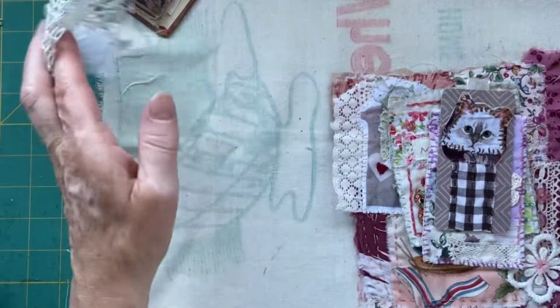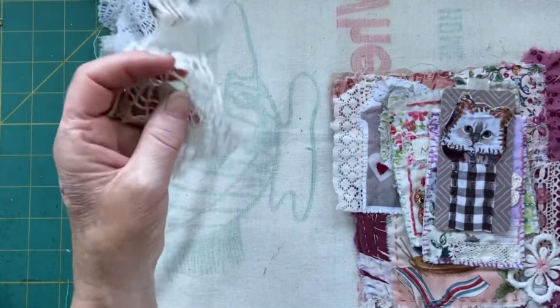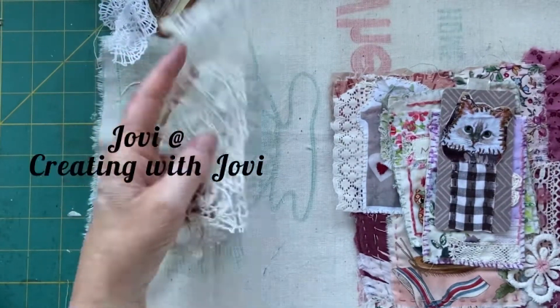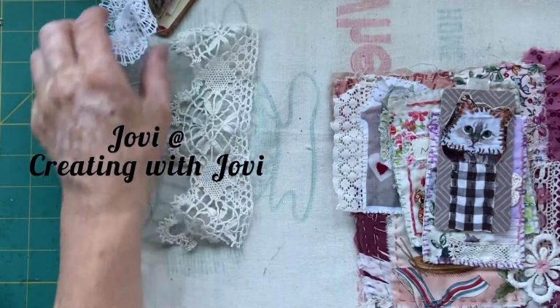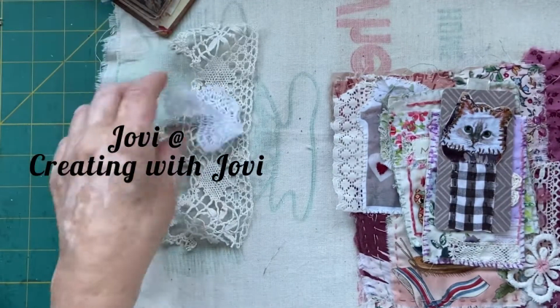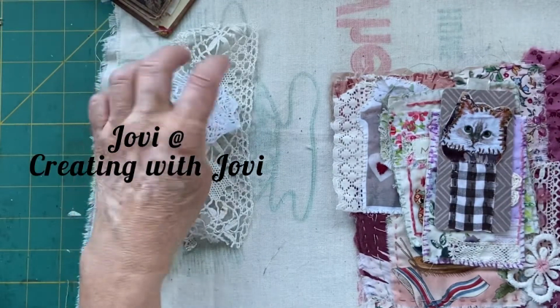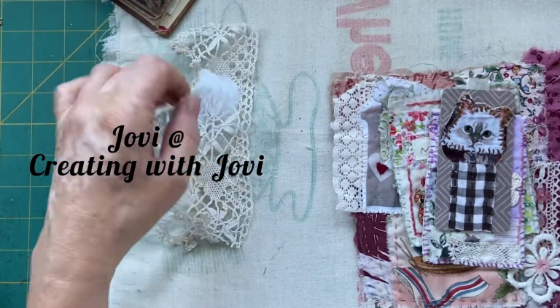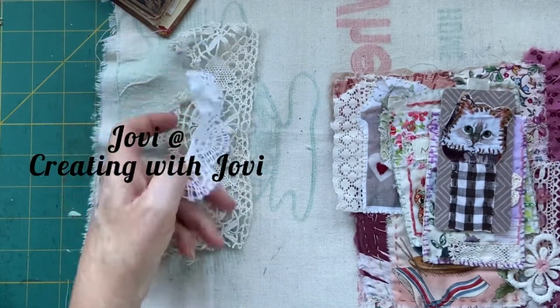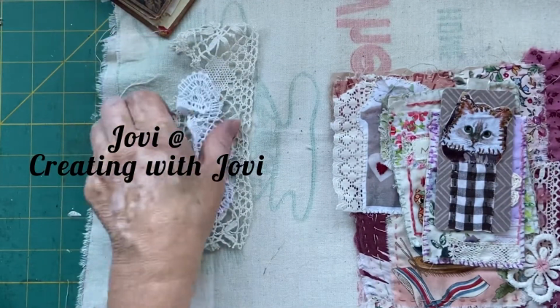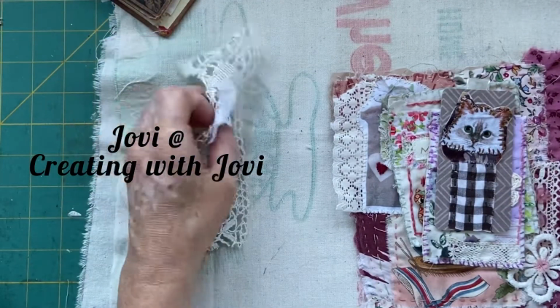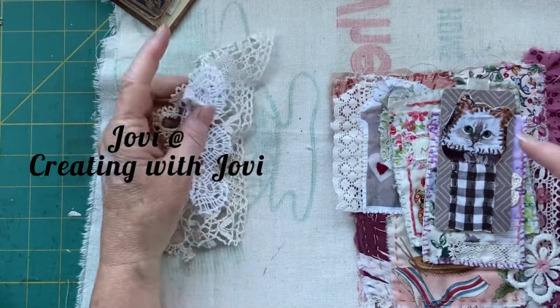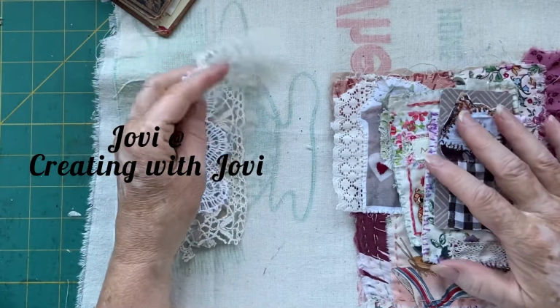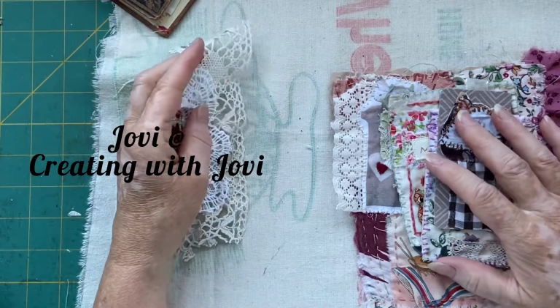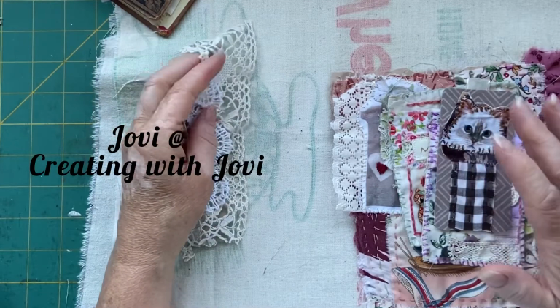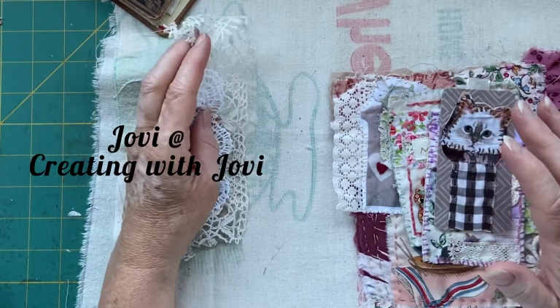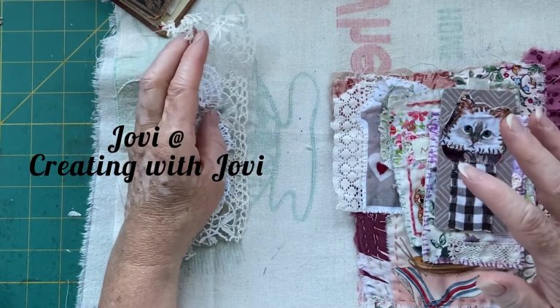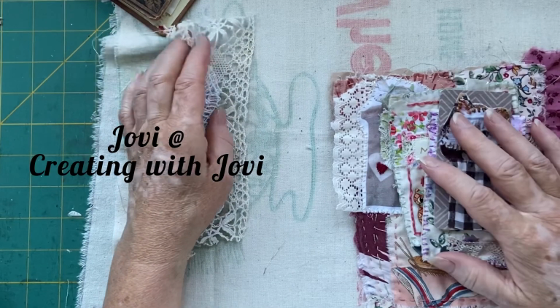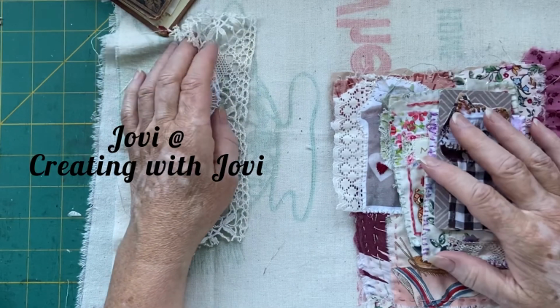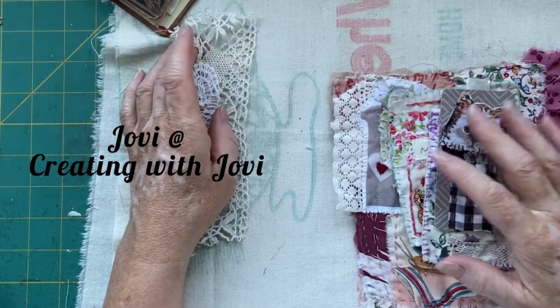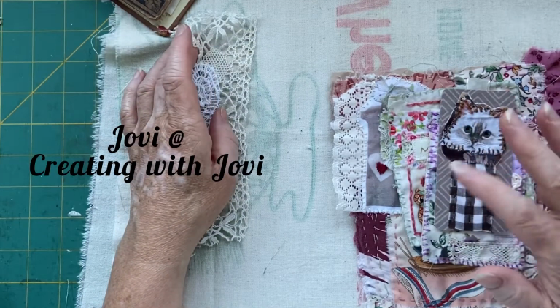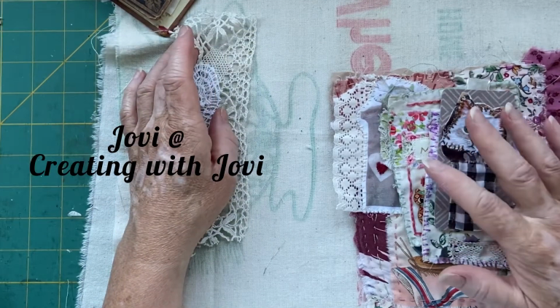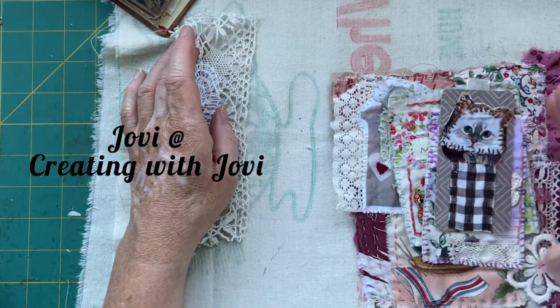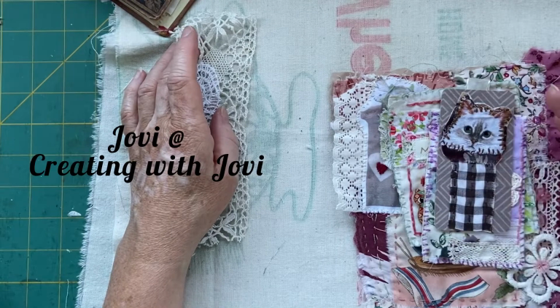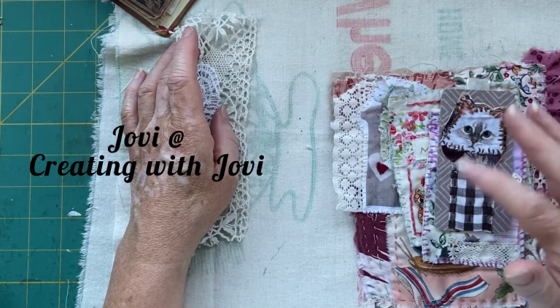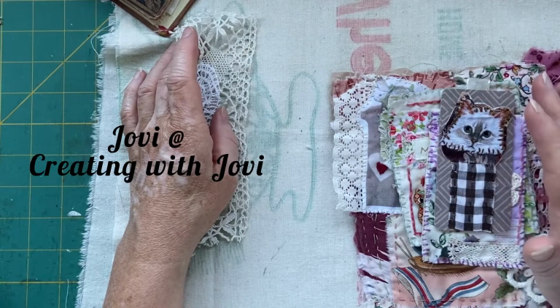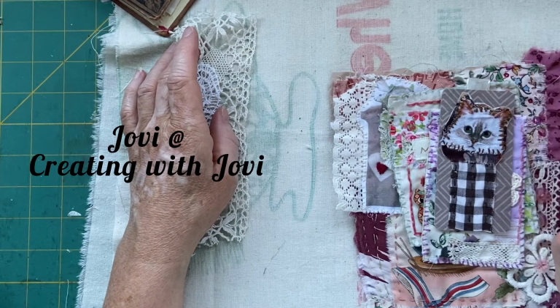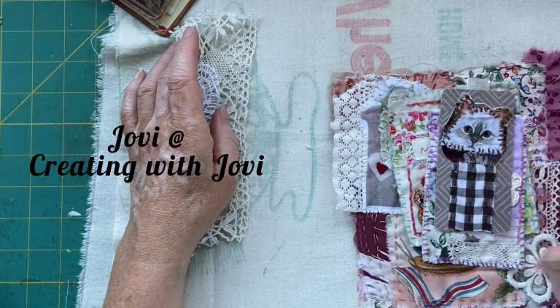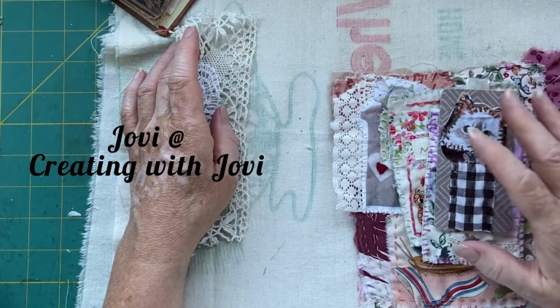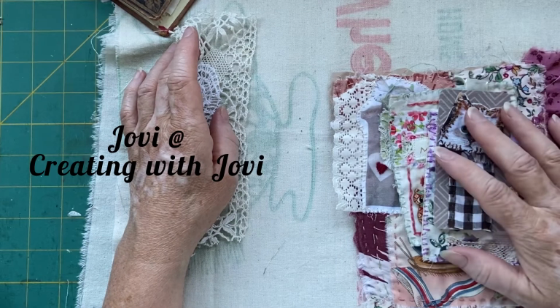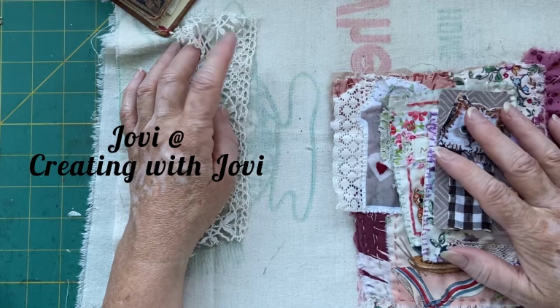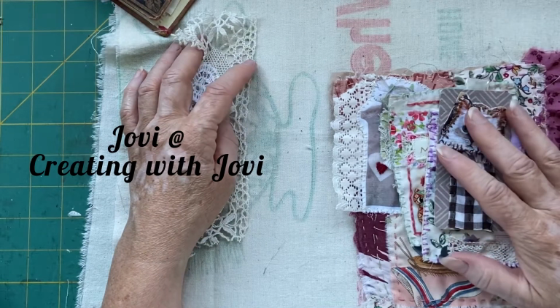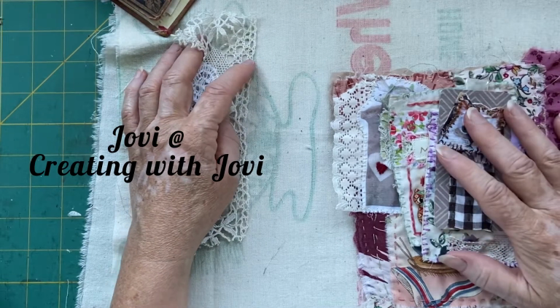What I've done is I've used the fabrics from Jovi that I had left over from last time. I've still got some more — she sent so much. So I've used those and I'm going to show you those.